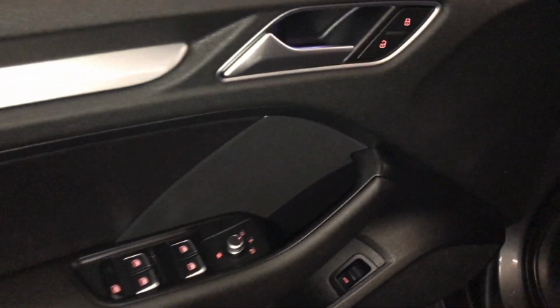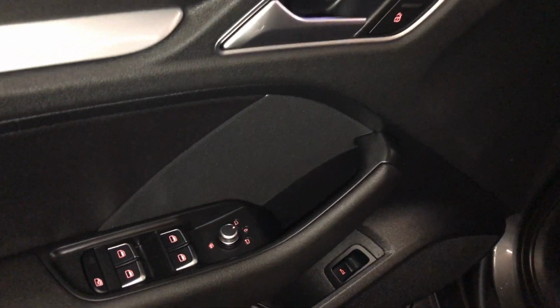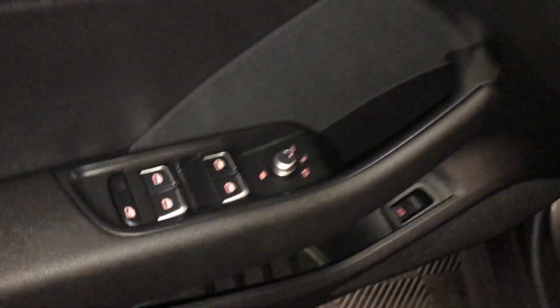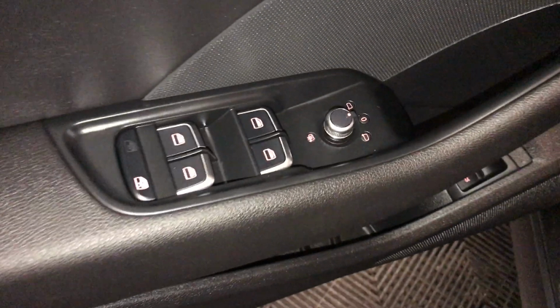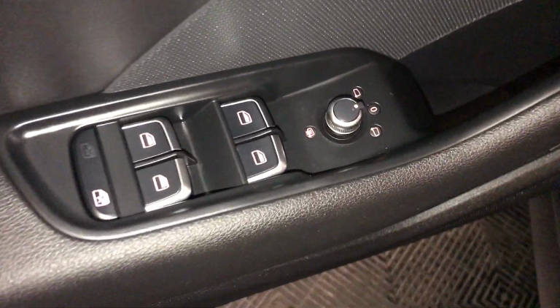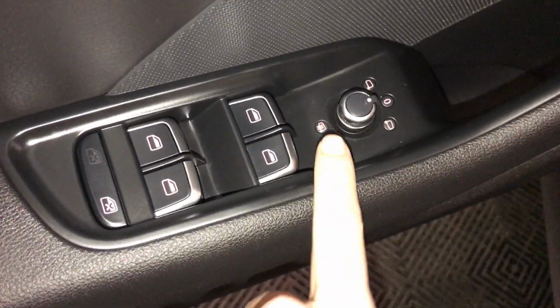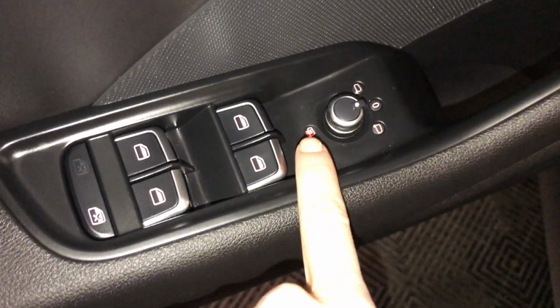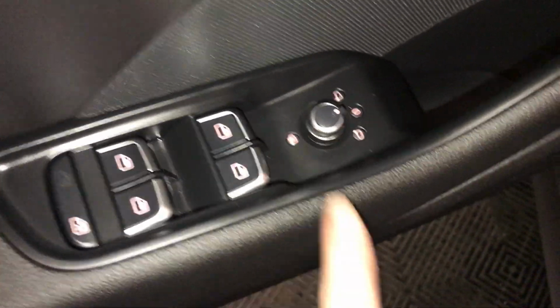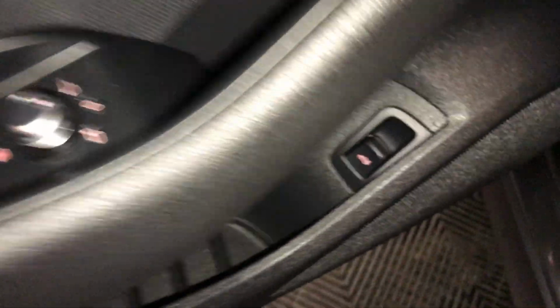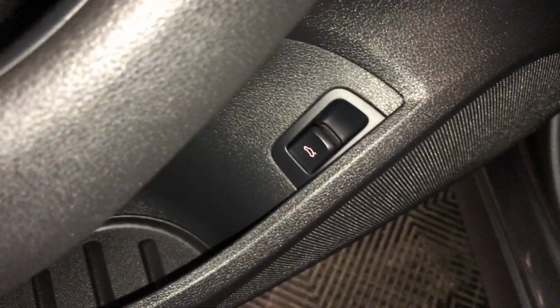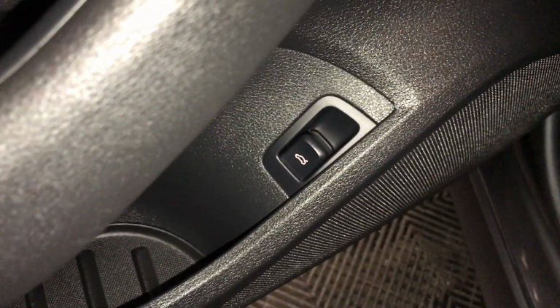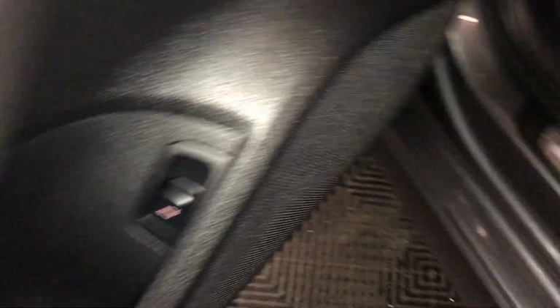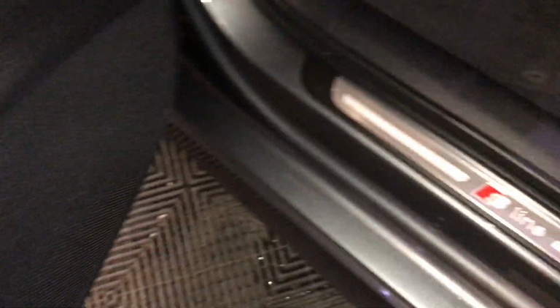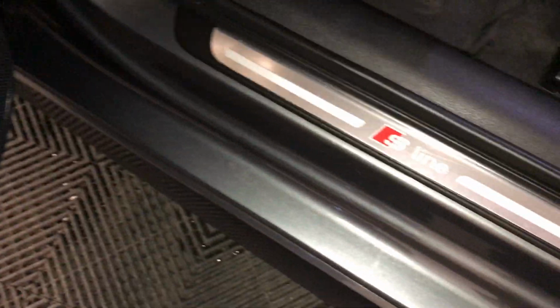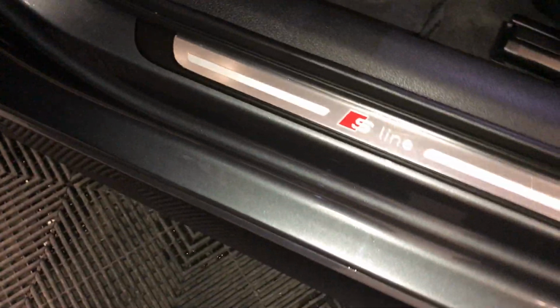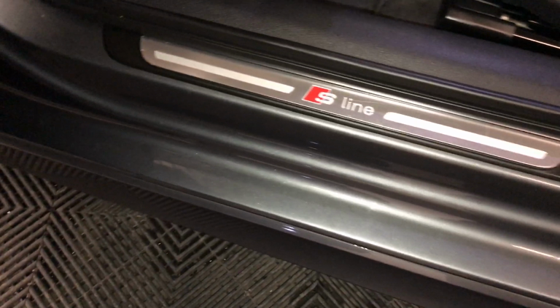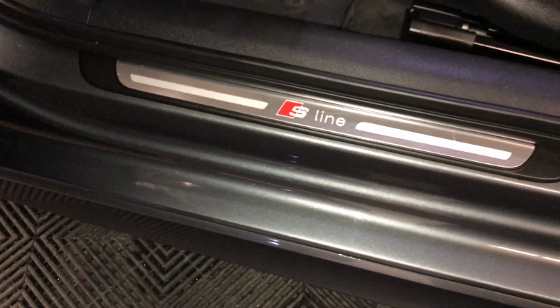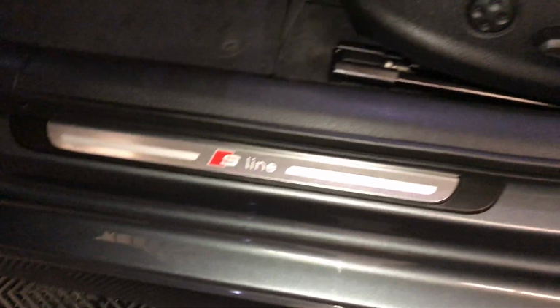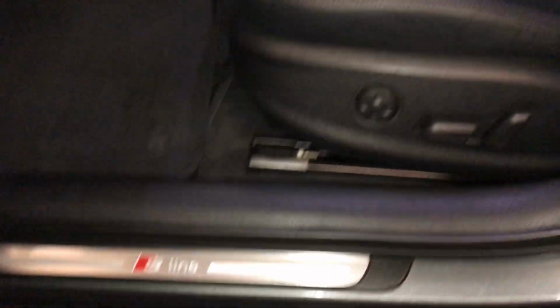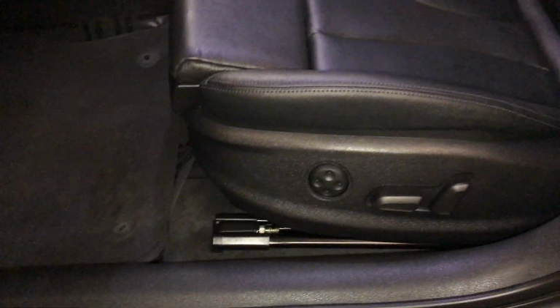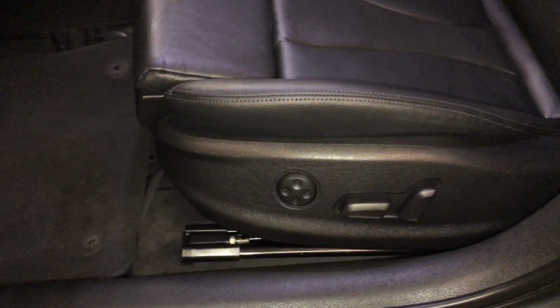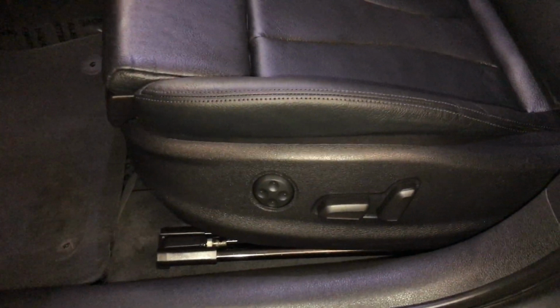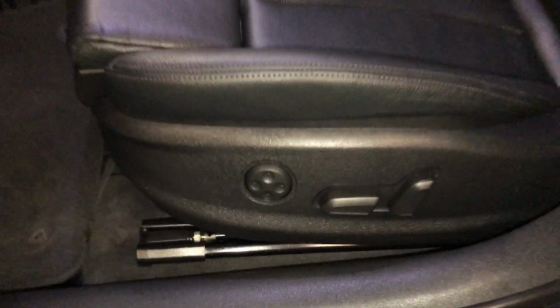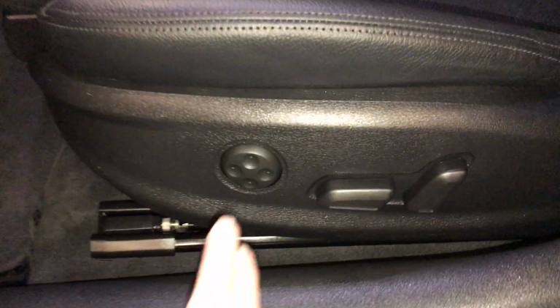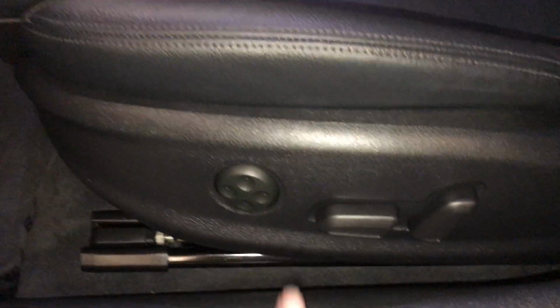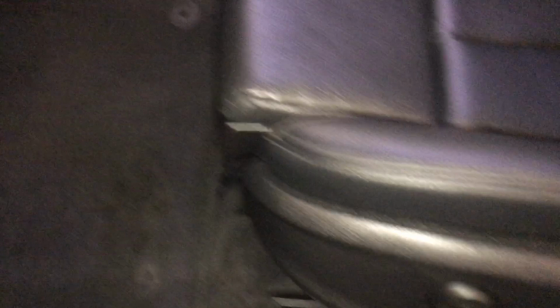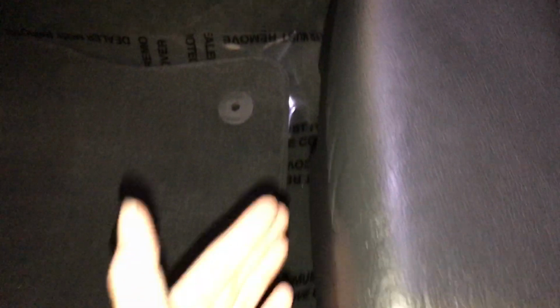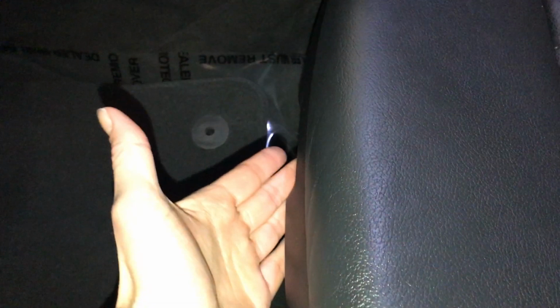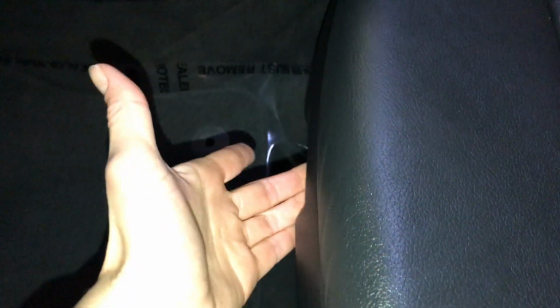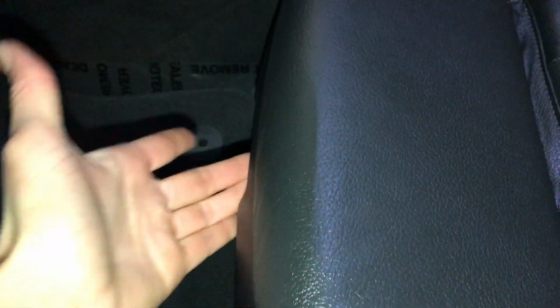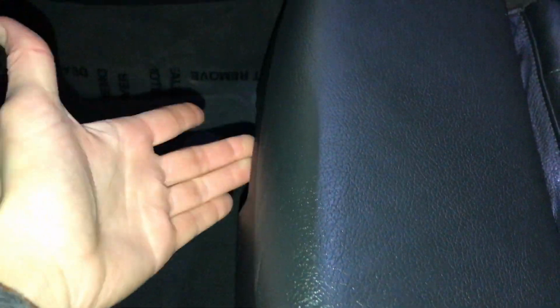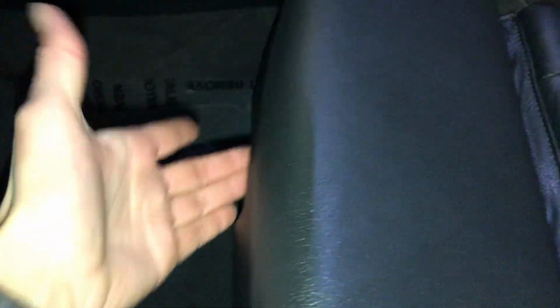Powered locks, windows and side mirrors are heated. Trunk release, S-Line dorsal trim, power adjustable front seats. They both have lumbar support. You can also adjust the thigh cushion support — there's just a lever underneath.